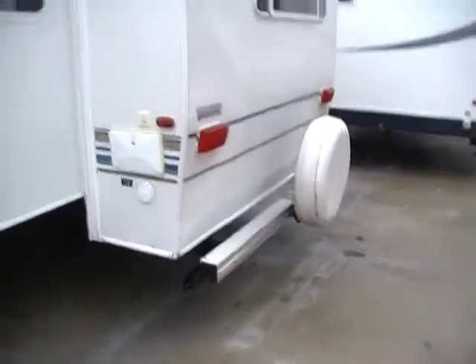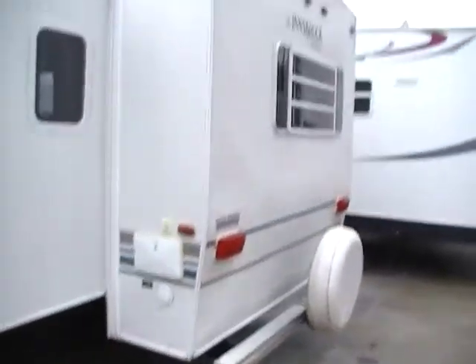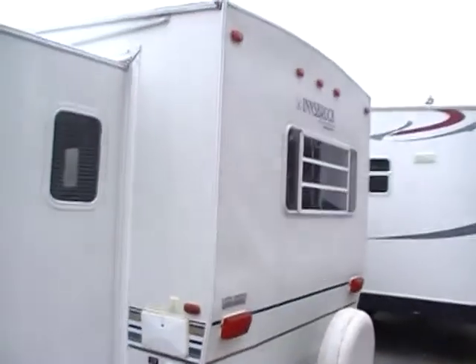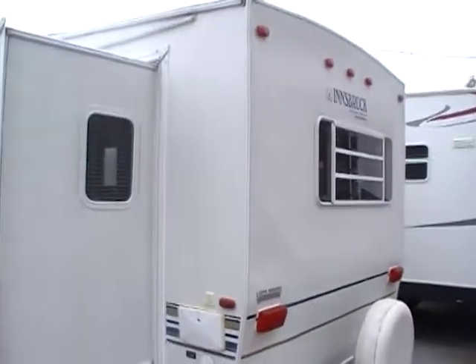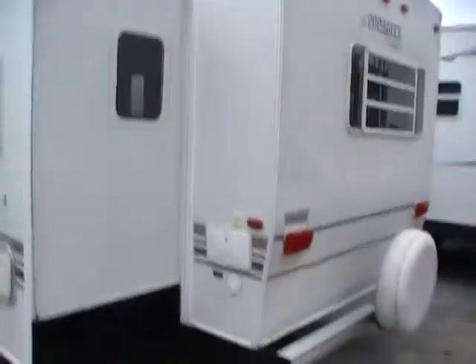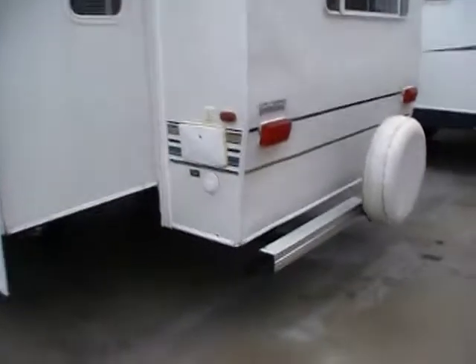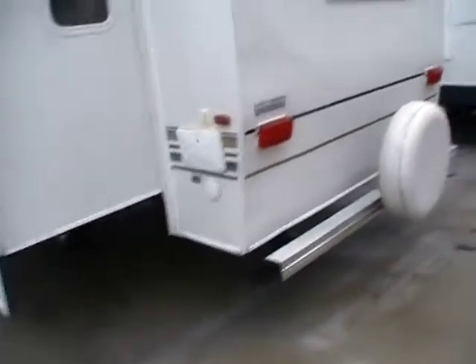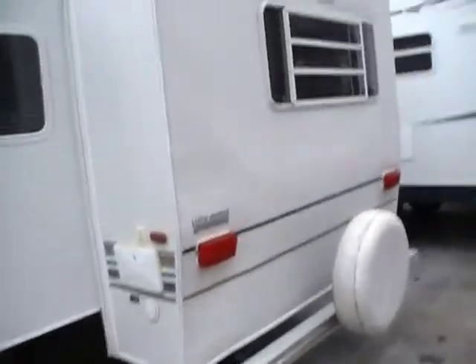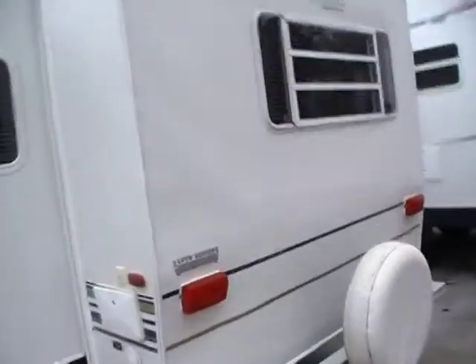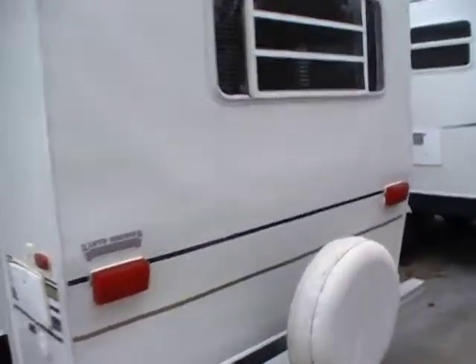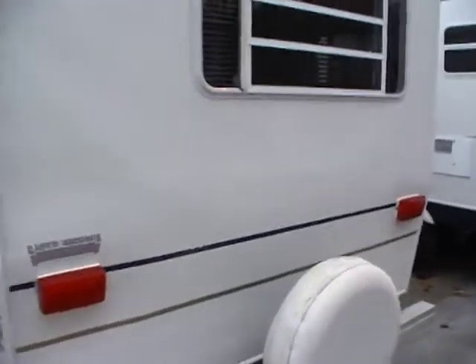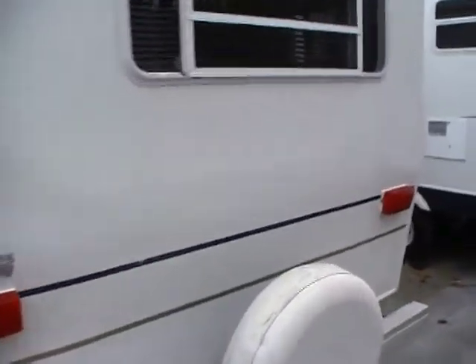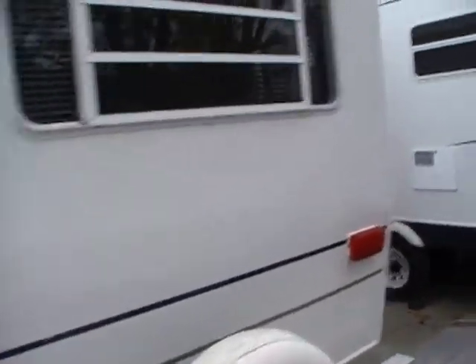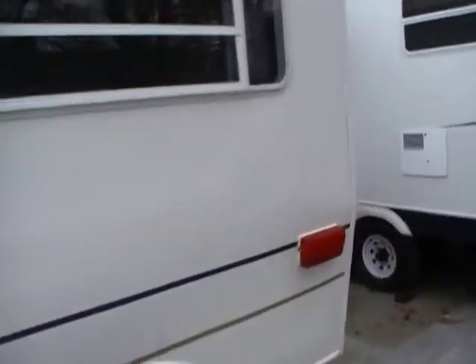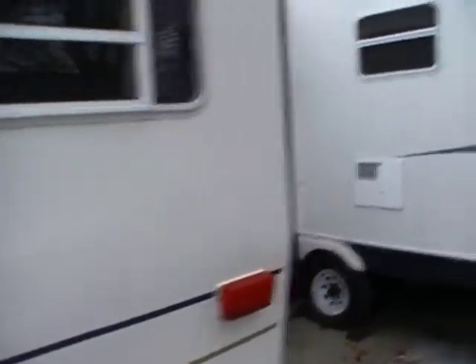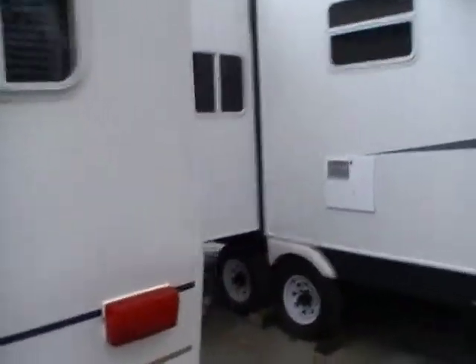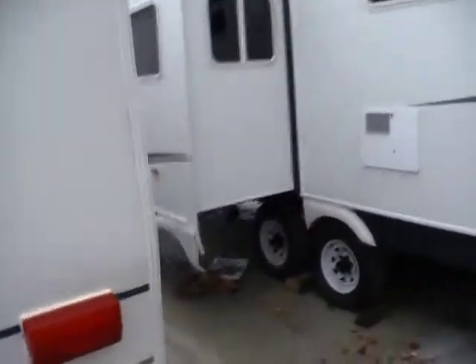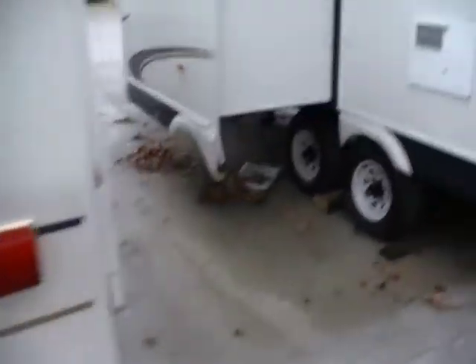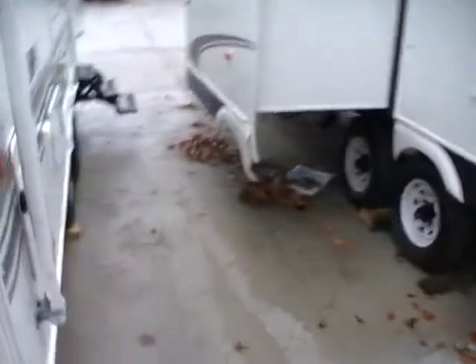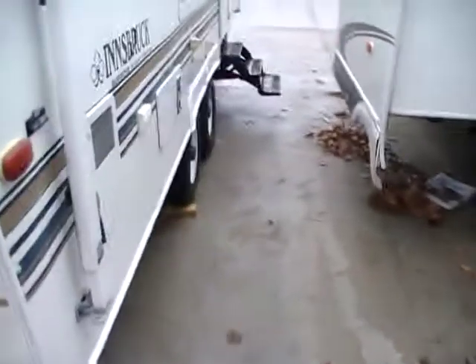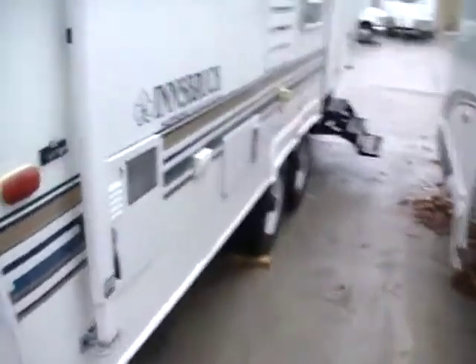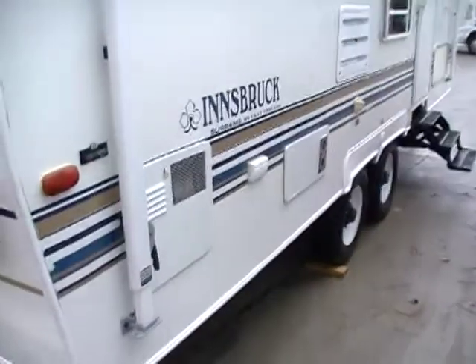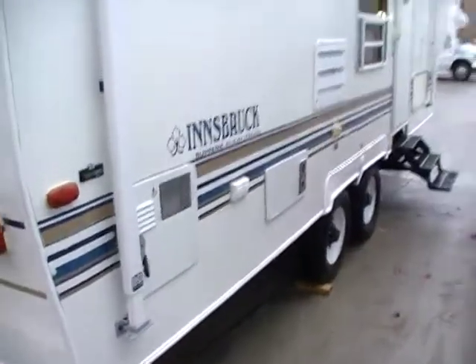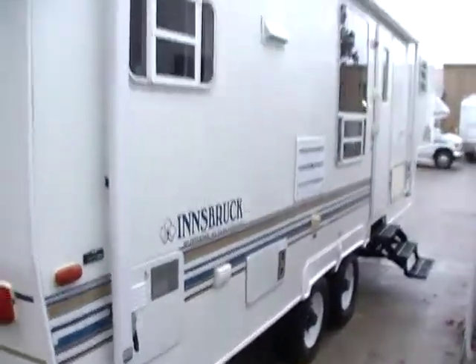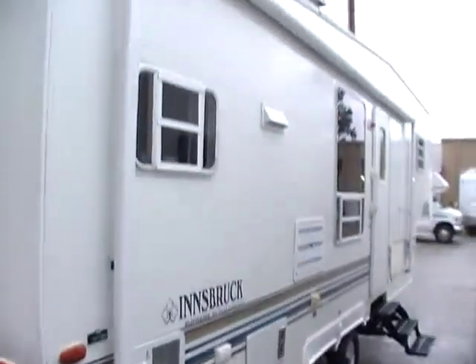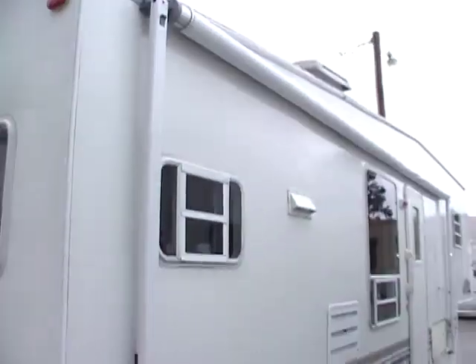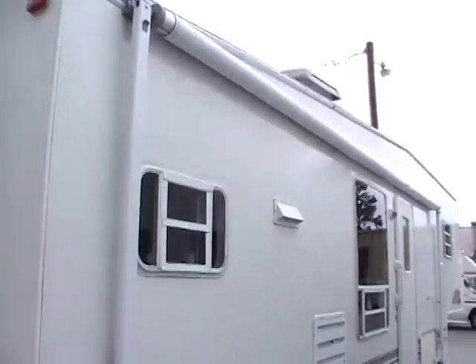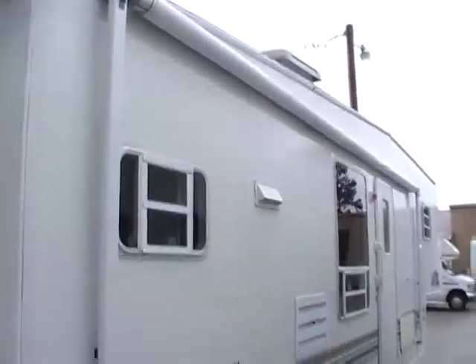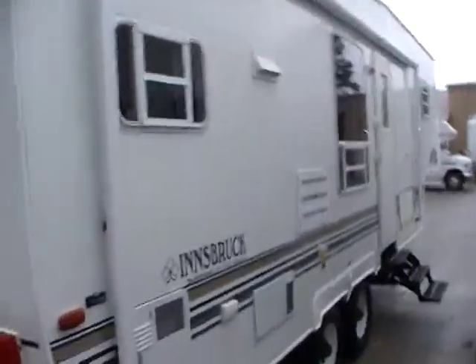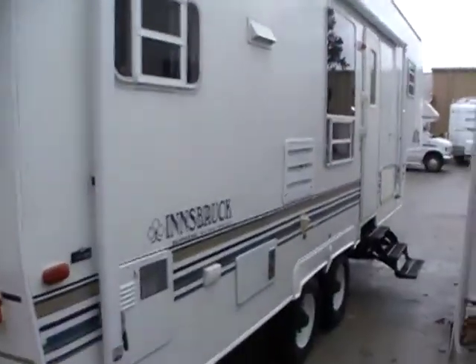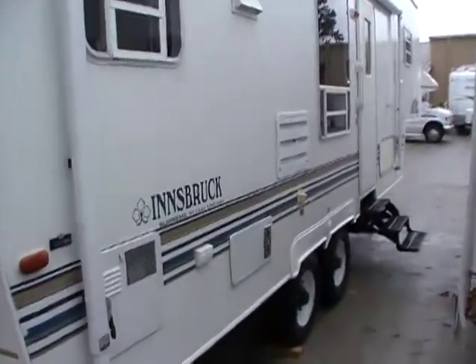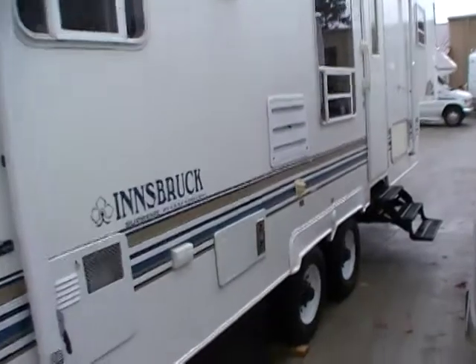Got the spare tire on the back, a large patio awning, and the DSI water heater.